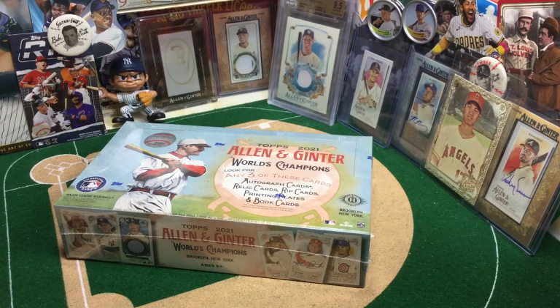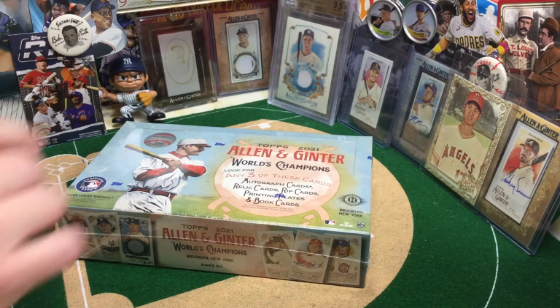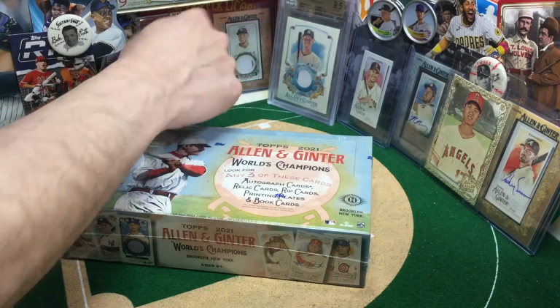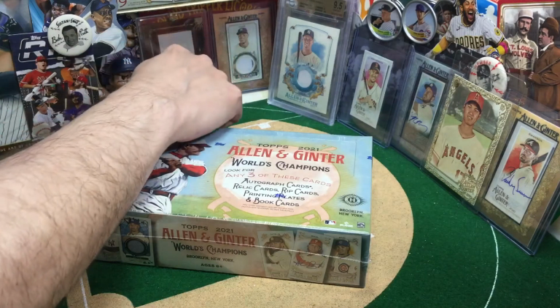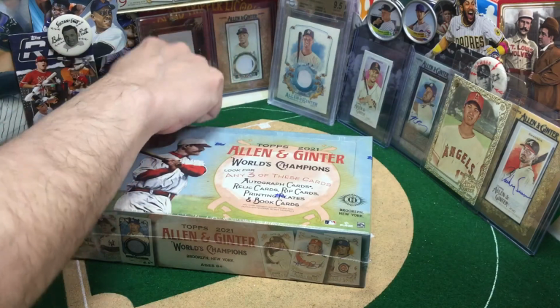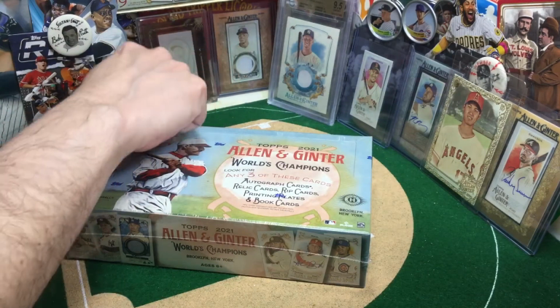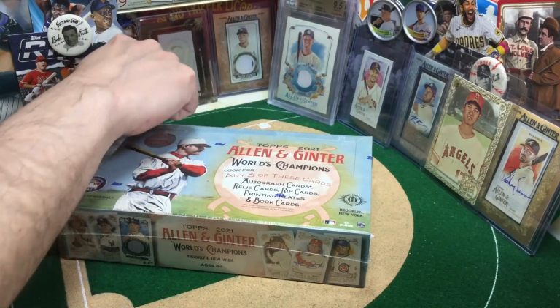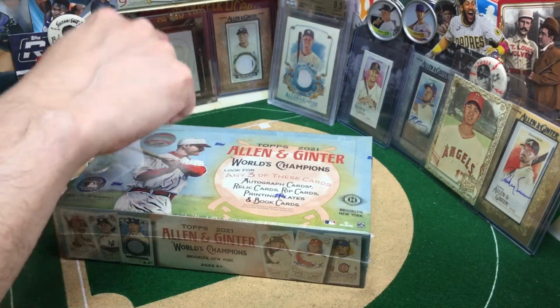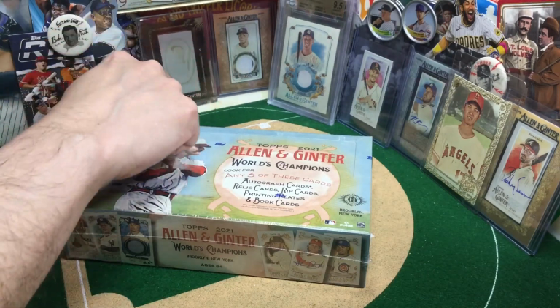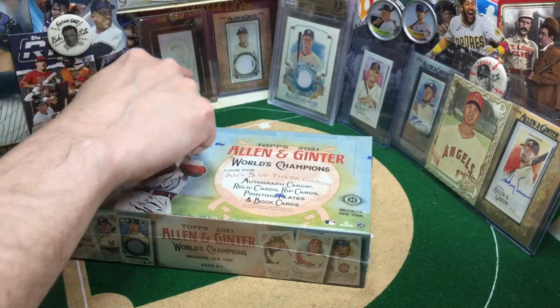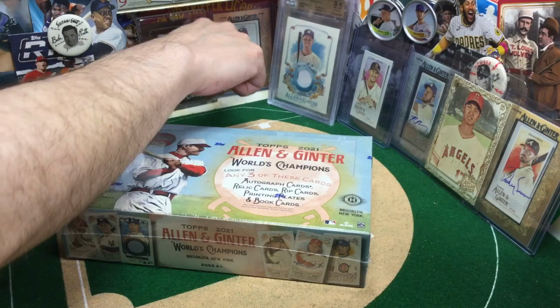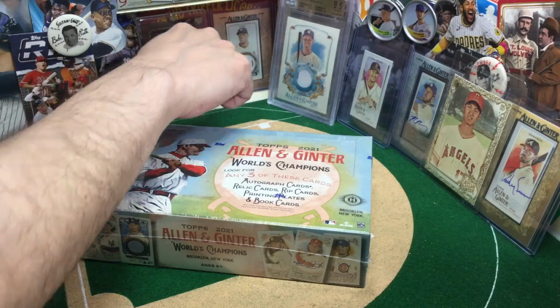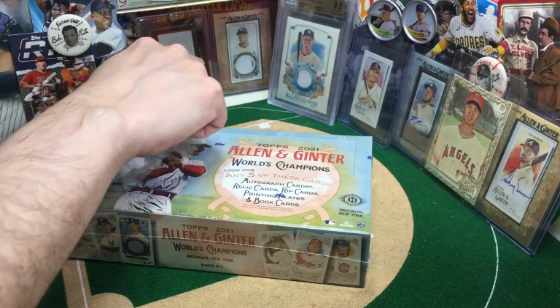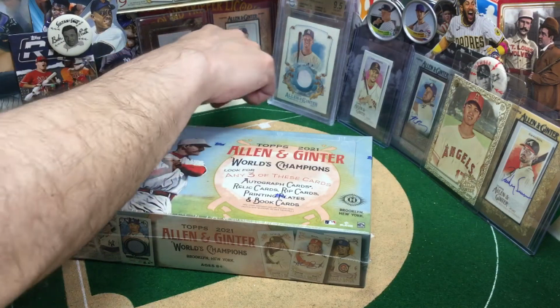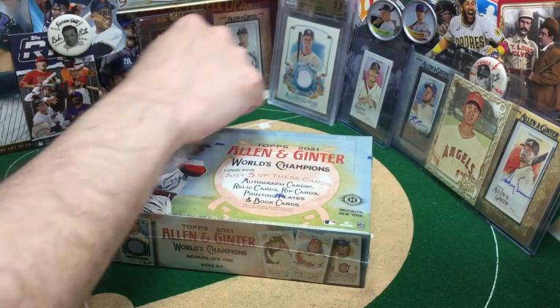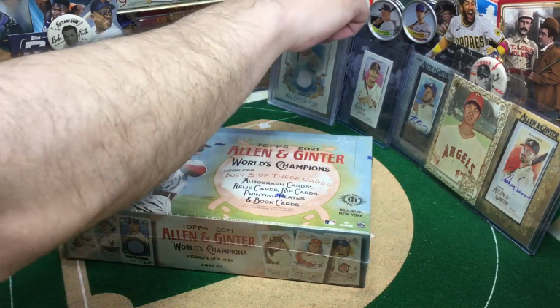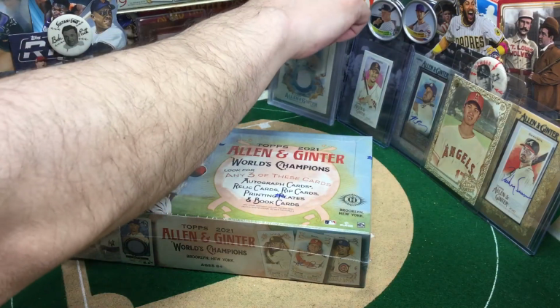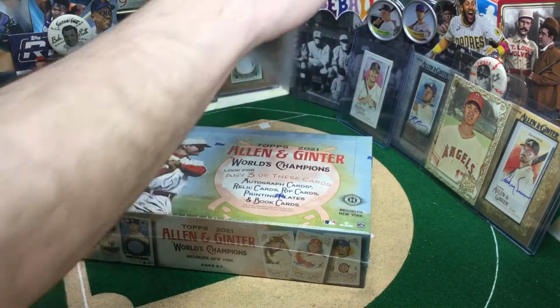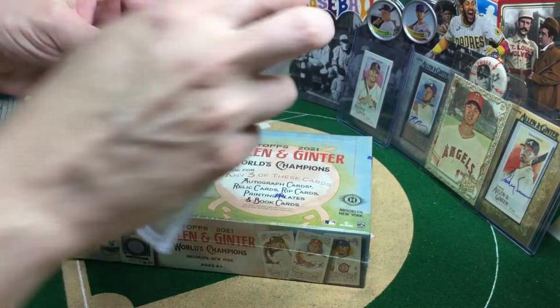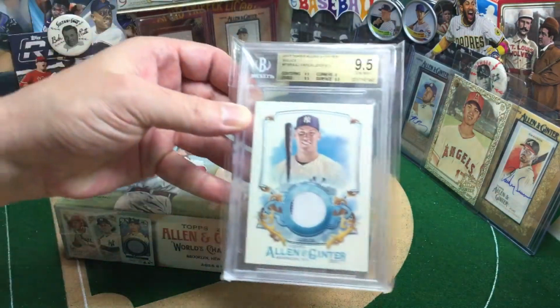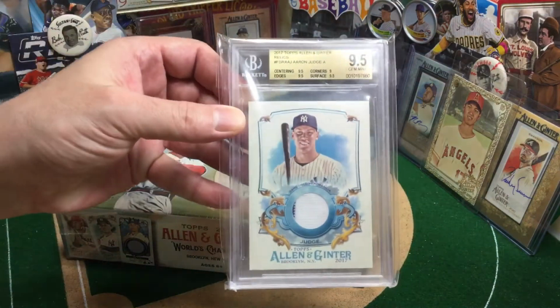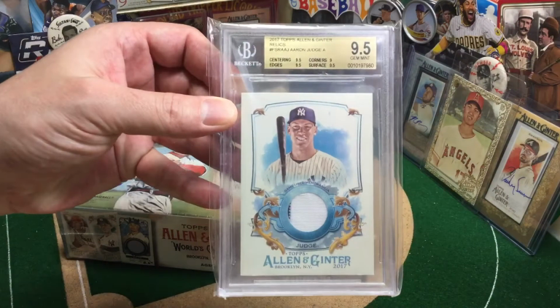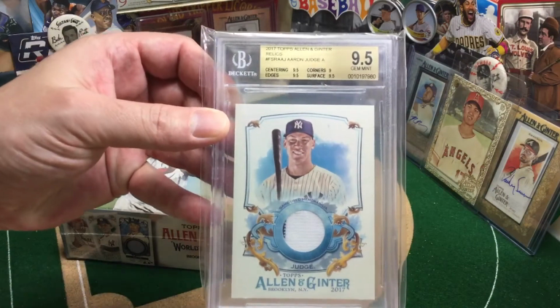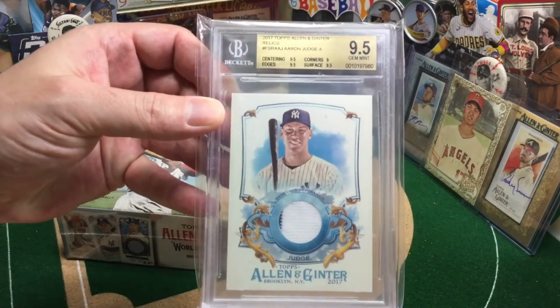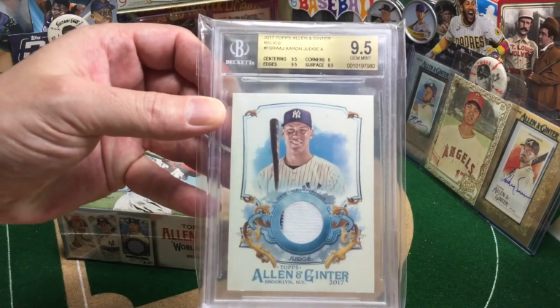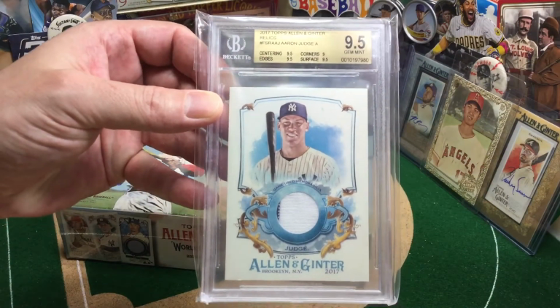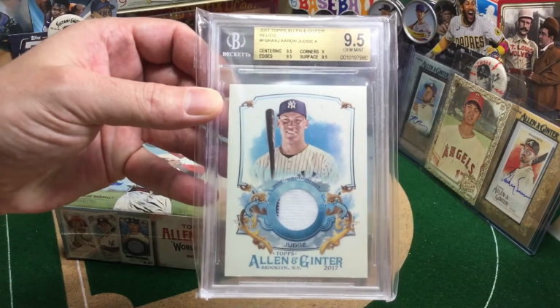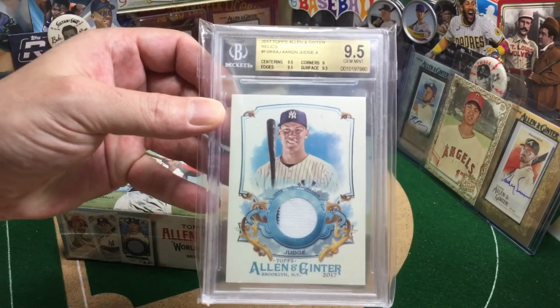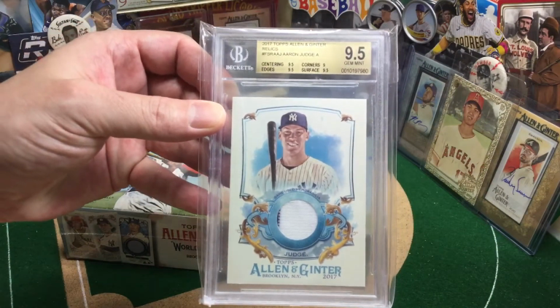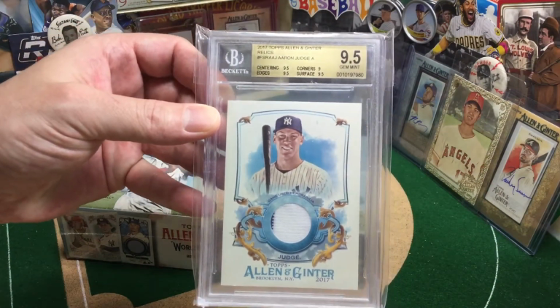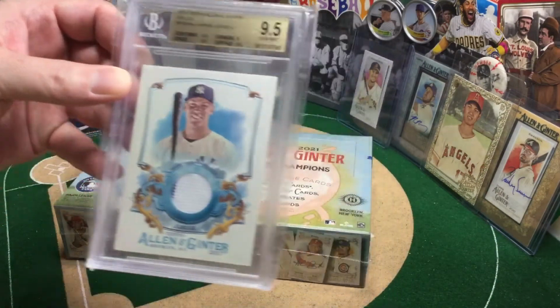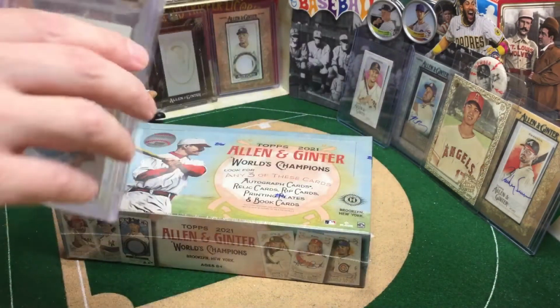Really quickly, you've got printing plates like the Corey Seeger 101 that got me back into the hobby. Really nice frame mini relics. Look at this — this is technically a rookie card relic from A&G. Aaron Judge, 9.5. A beauty.